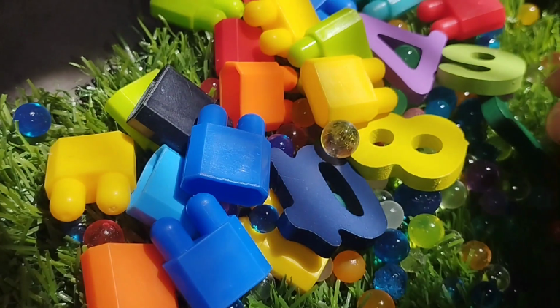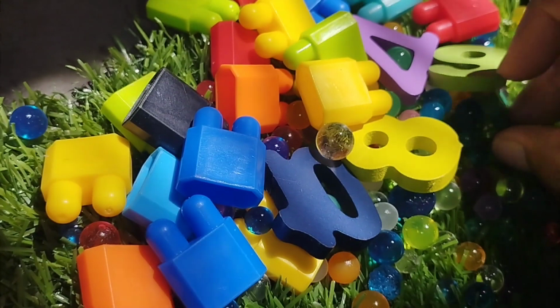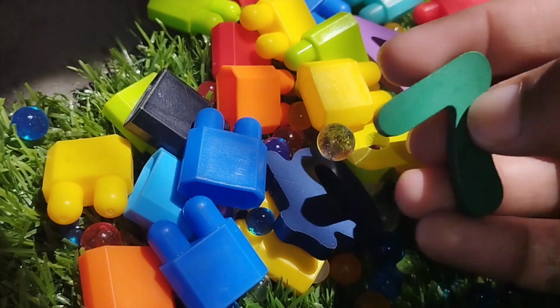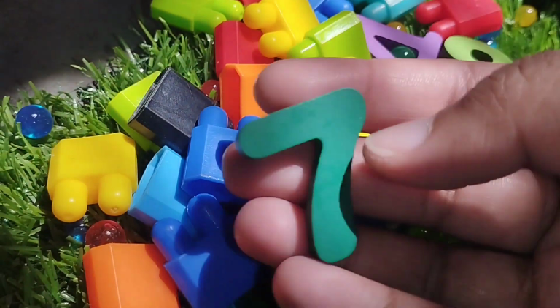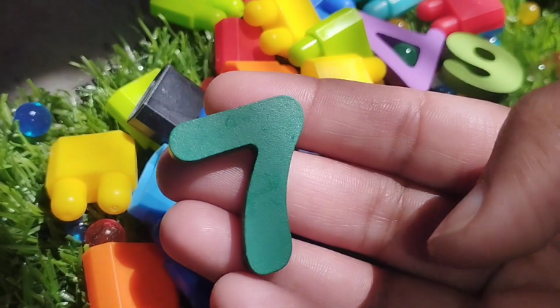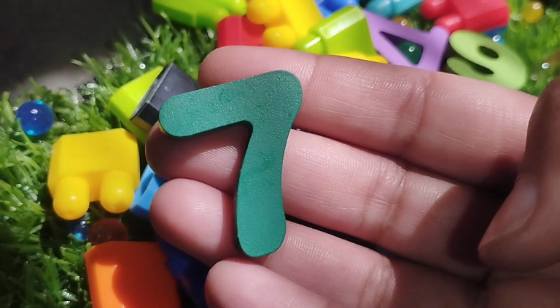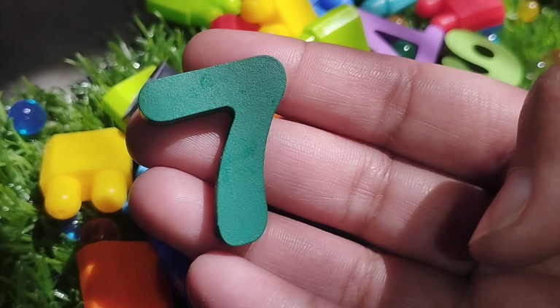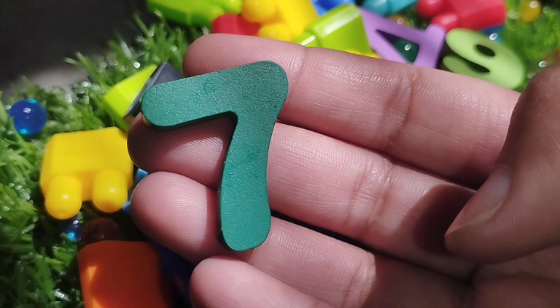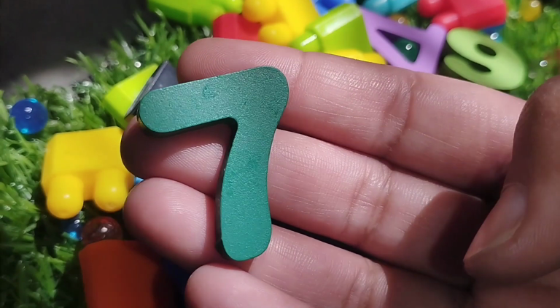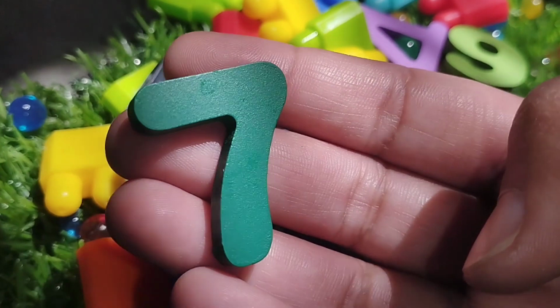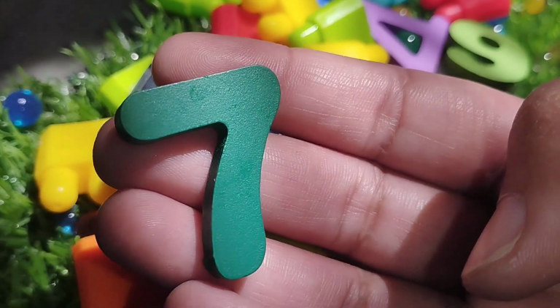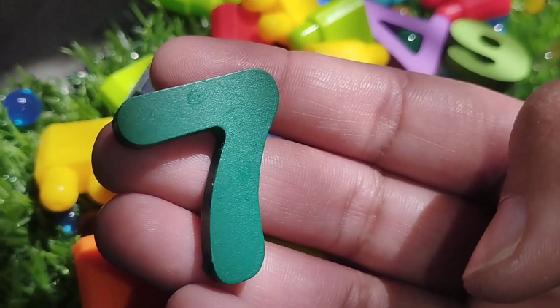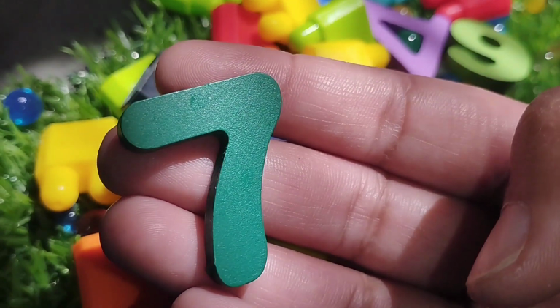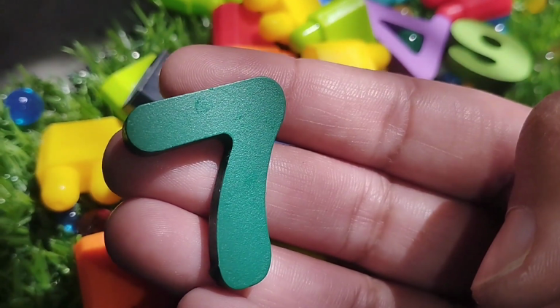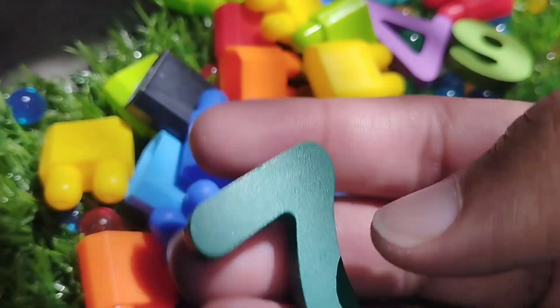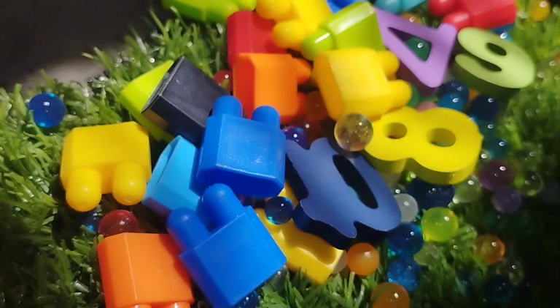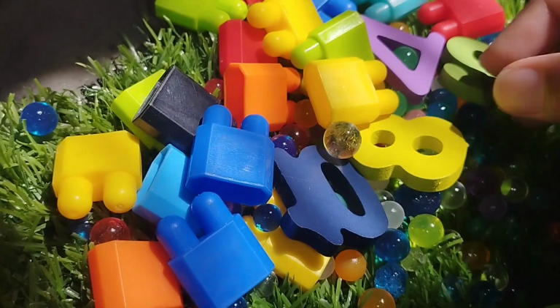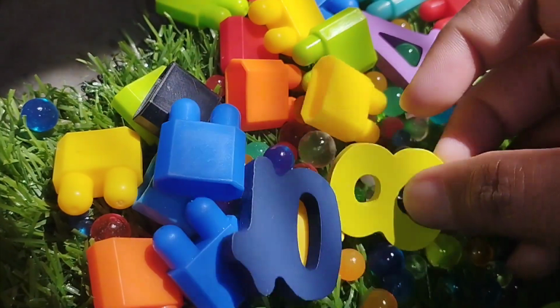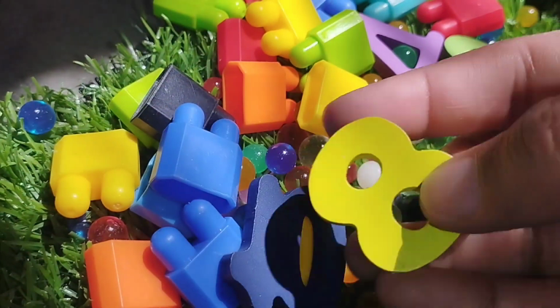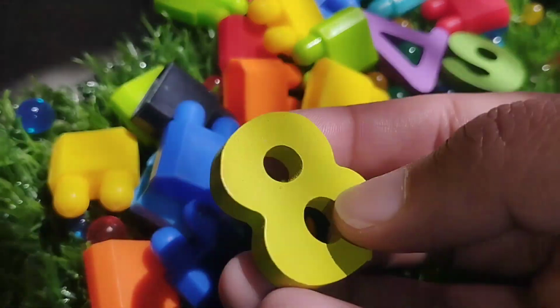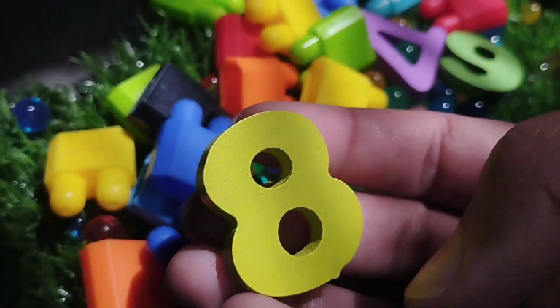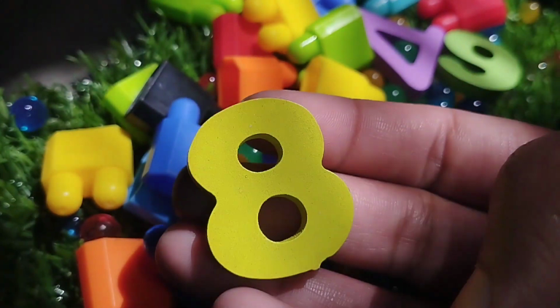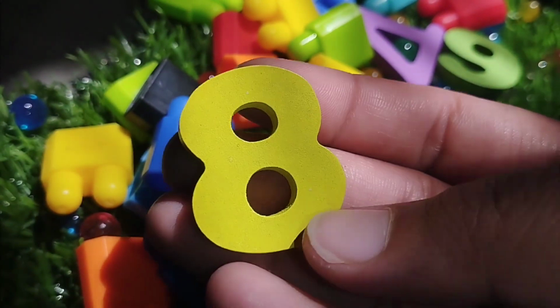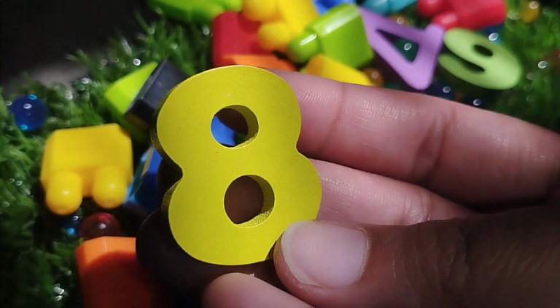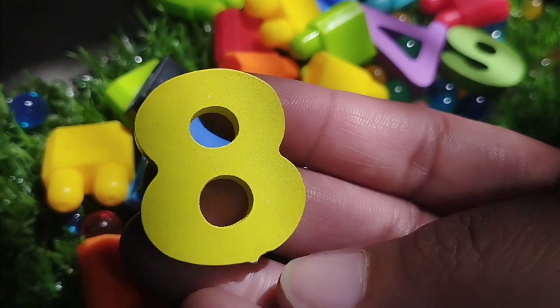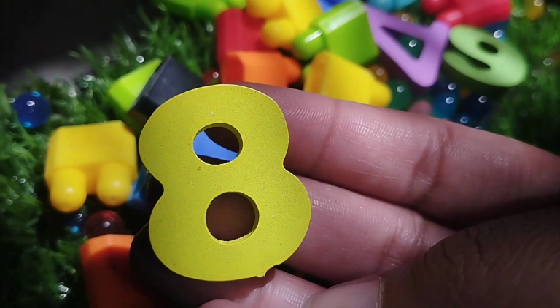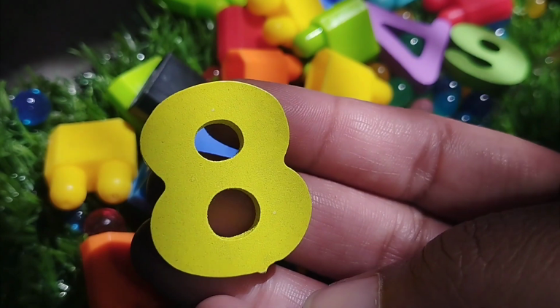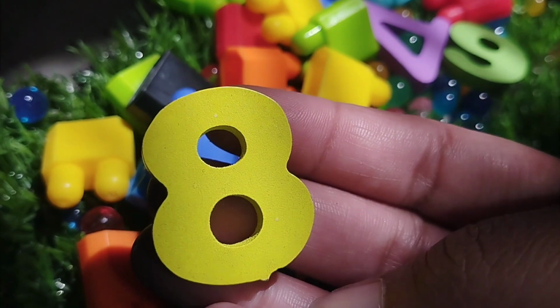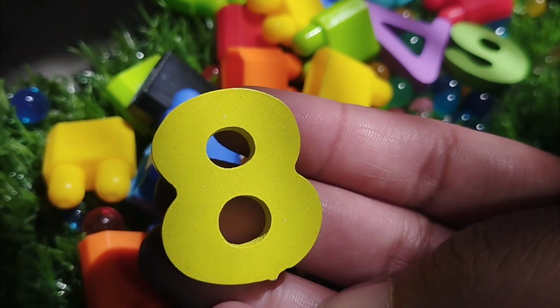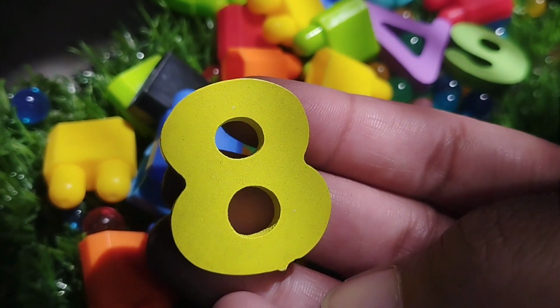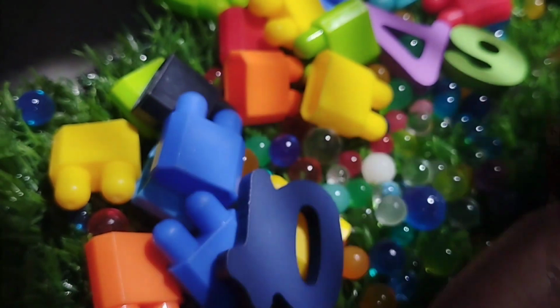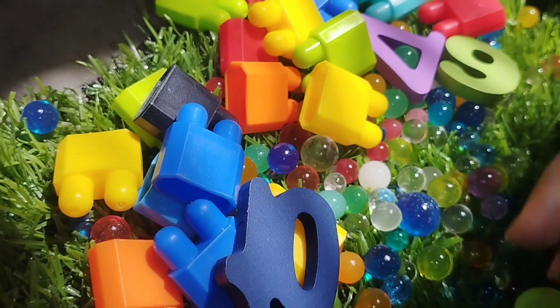The next number is 7. Number 7. Number 8.